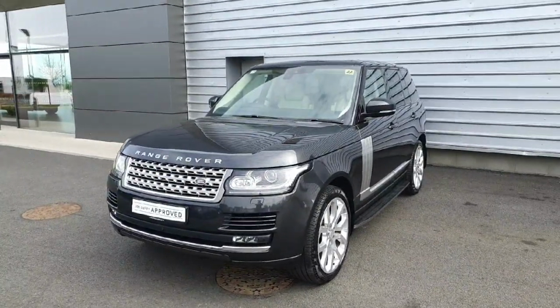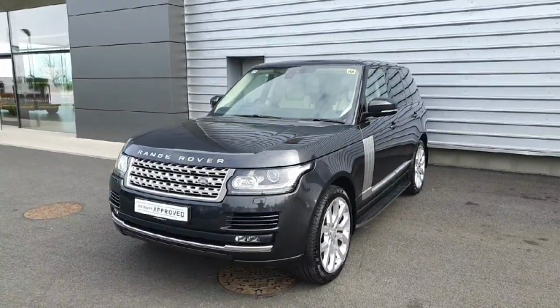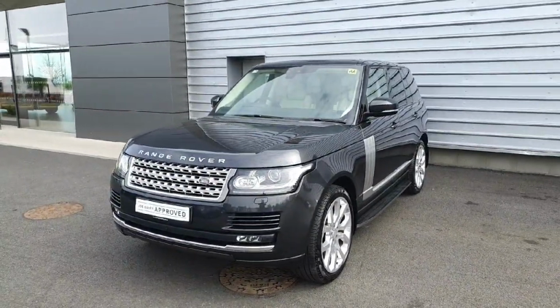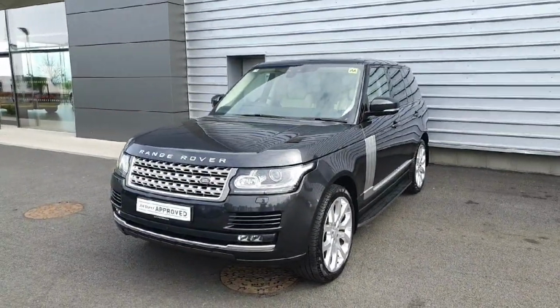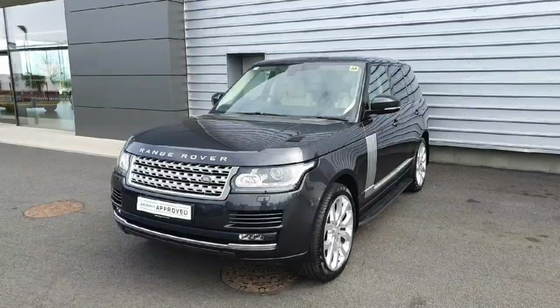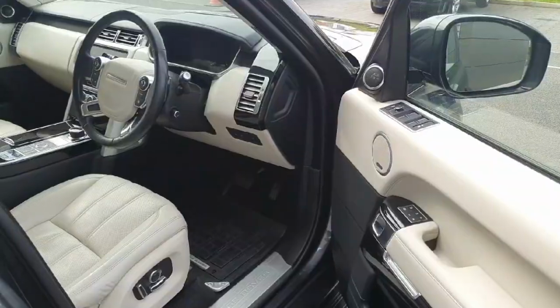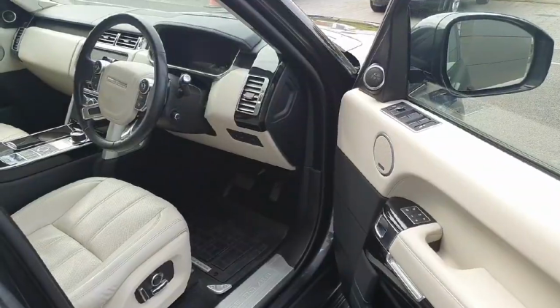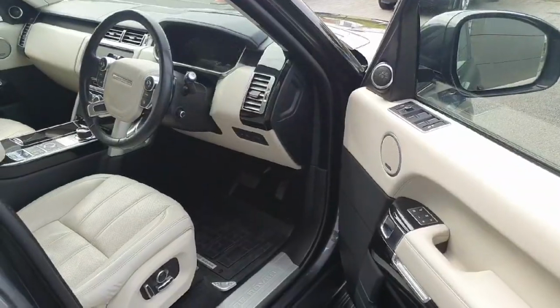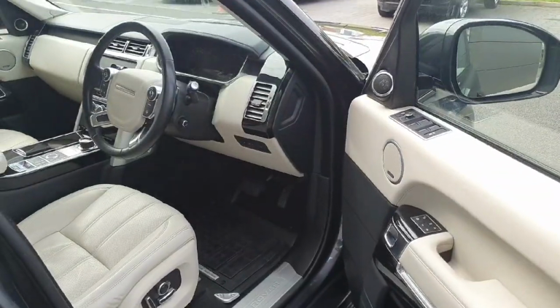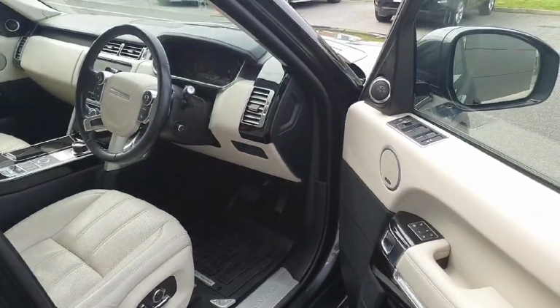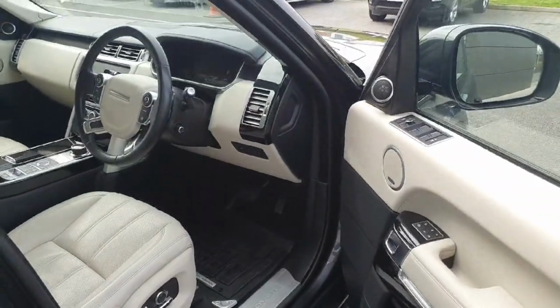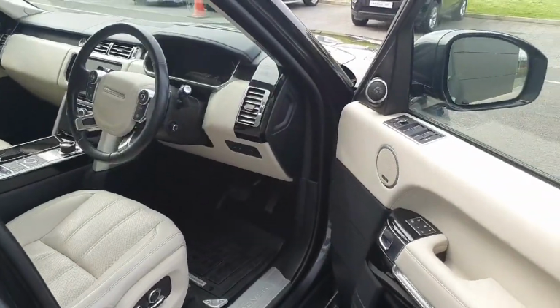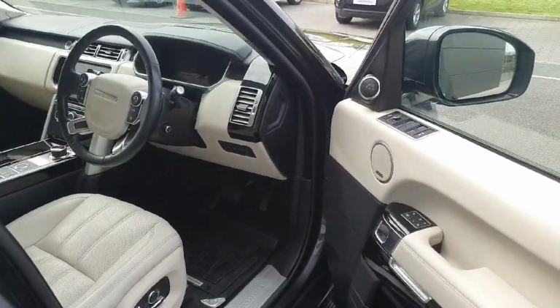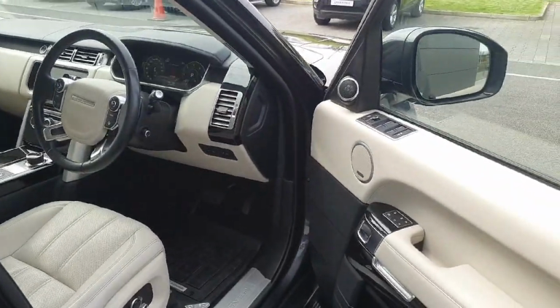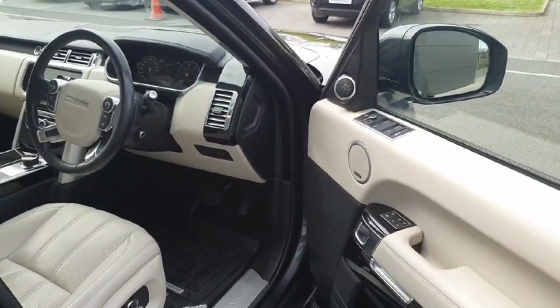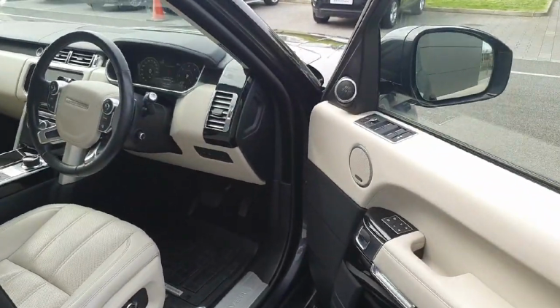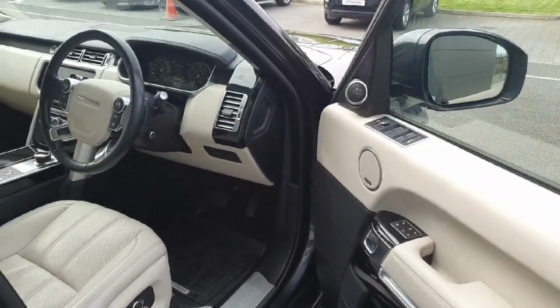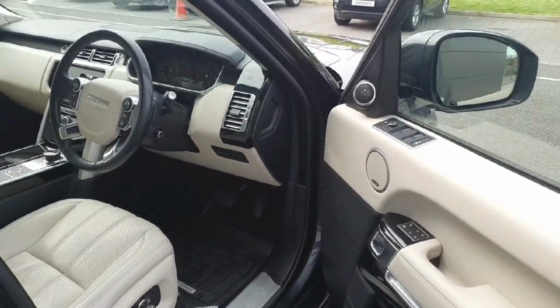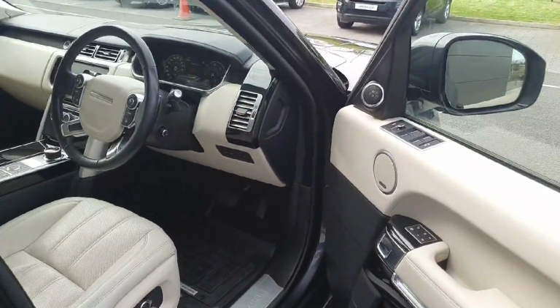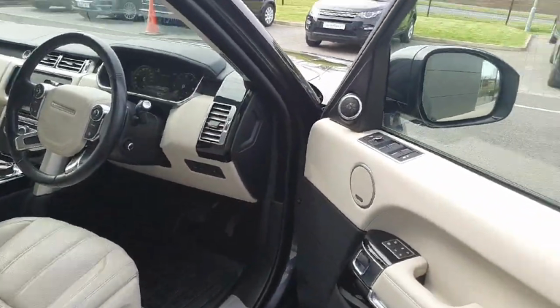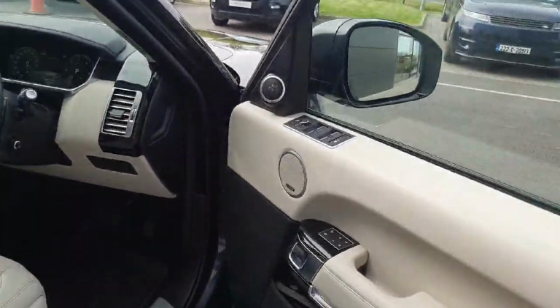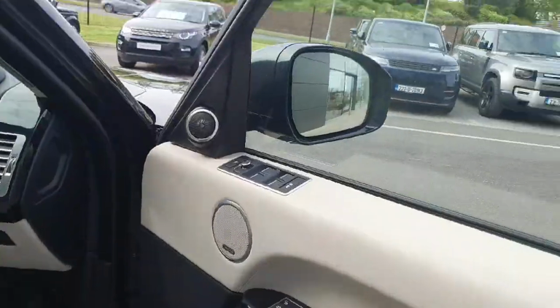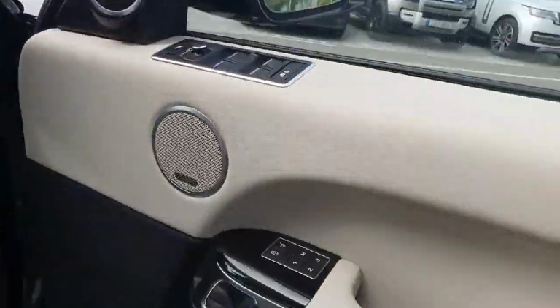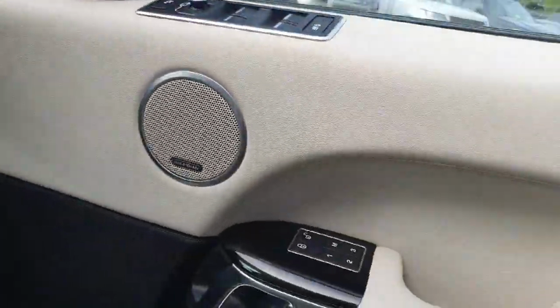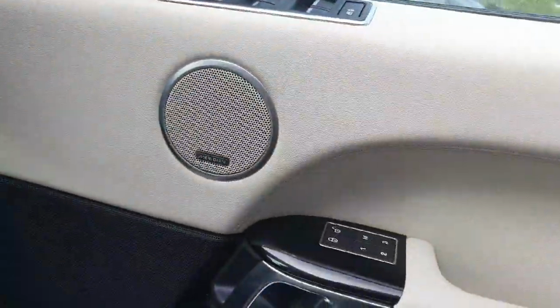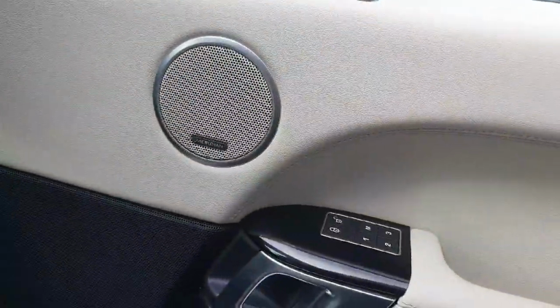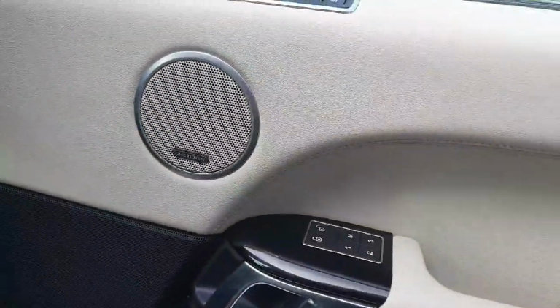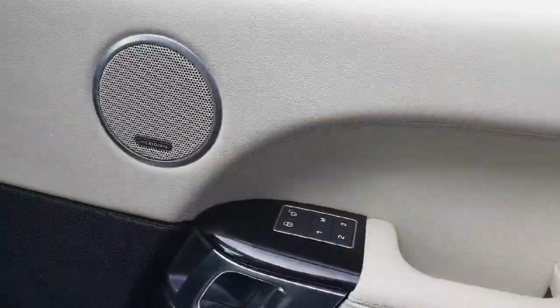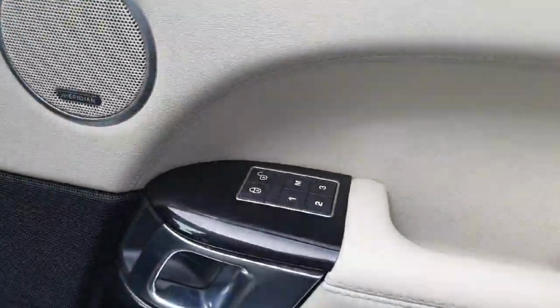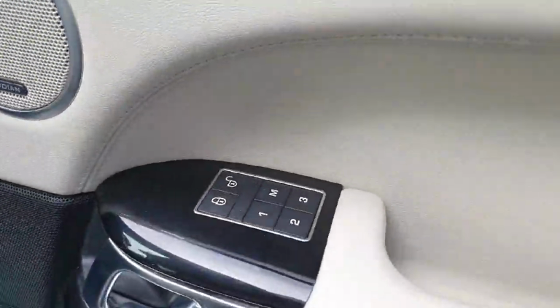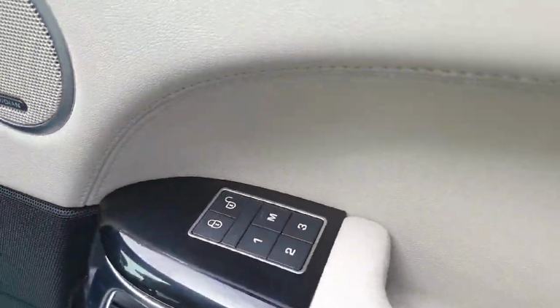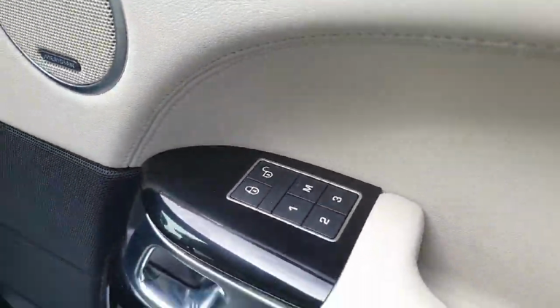Let's take a look inside. This car does come with keyless entry, so you just need the key on your person to unlock the car. It also features a Meridian sound system and memory seats.